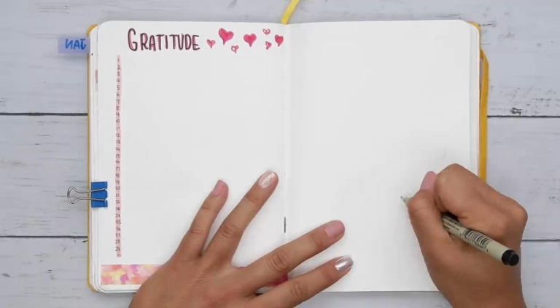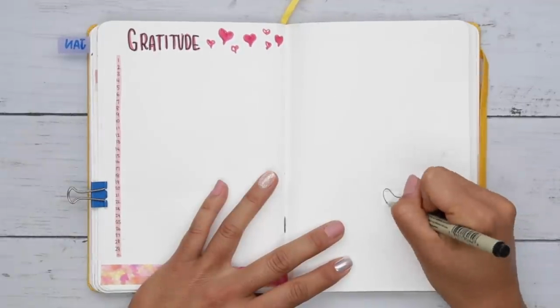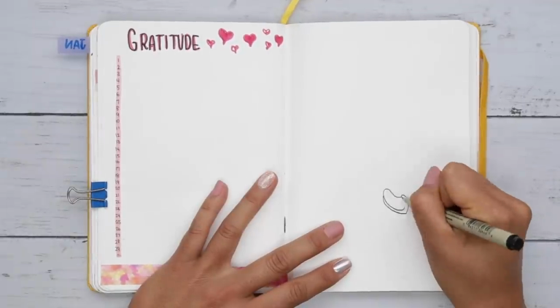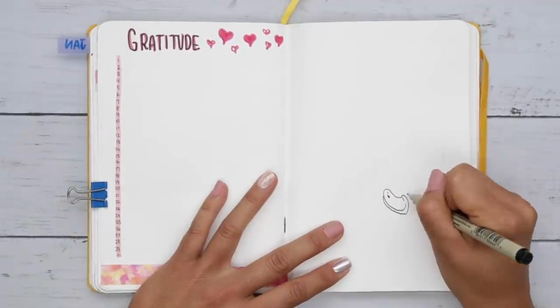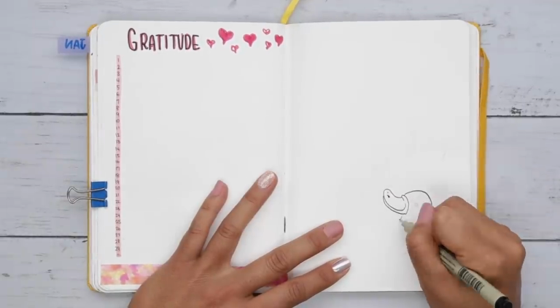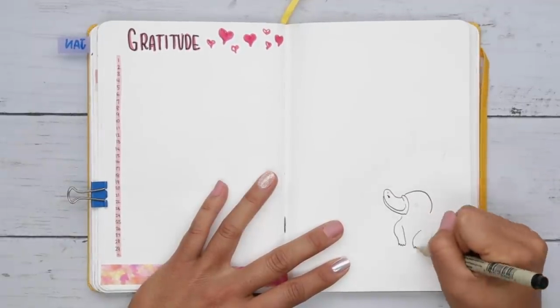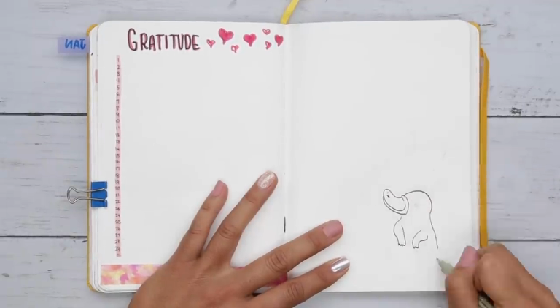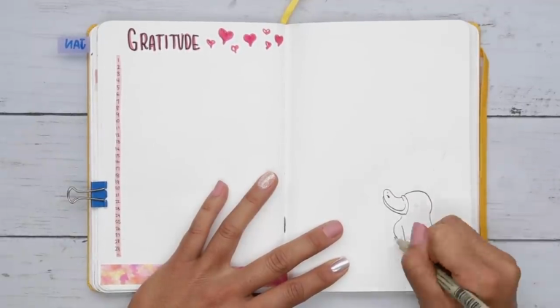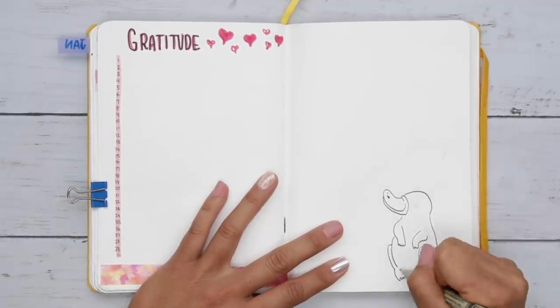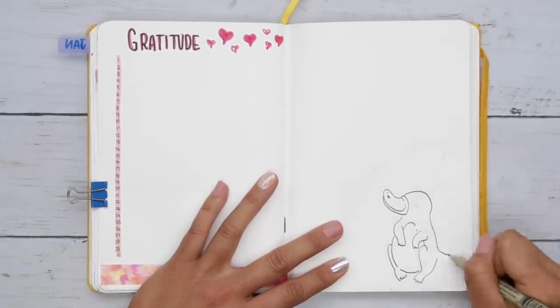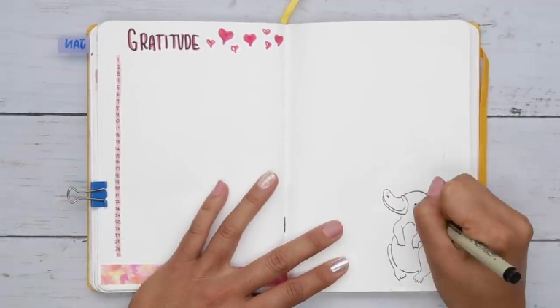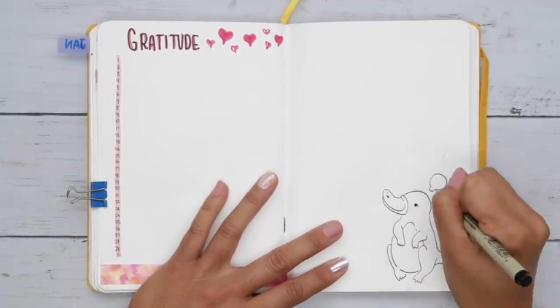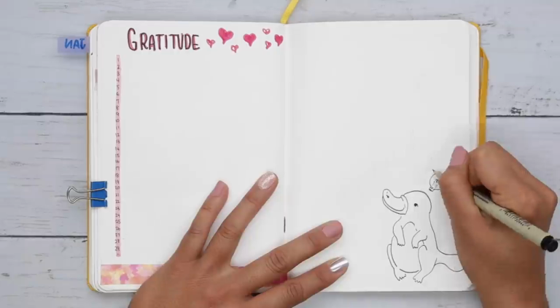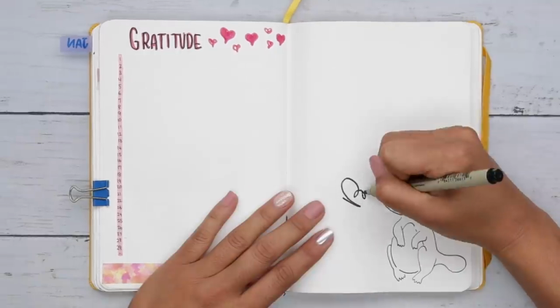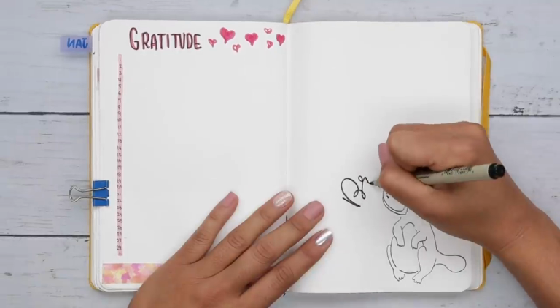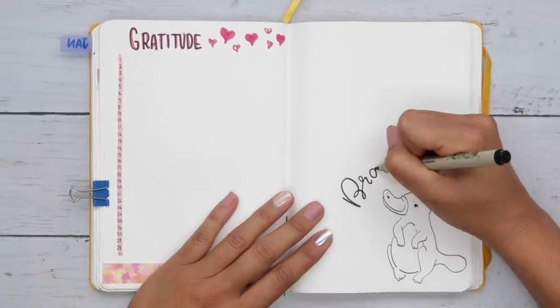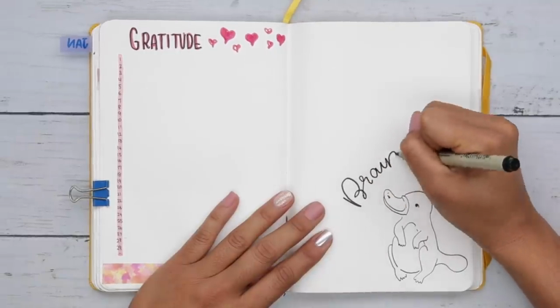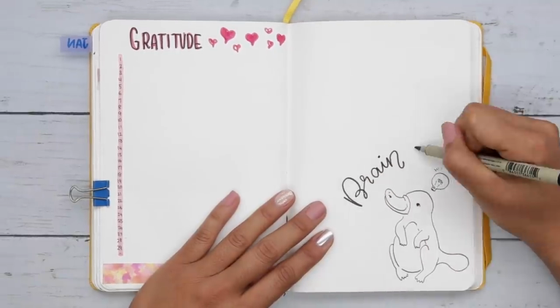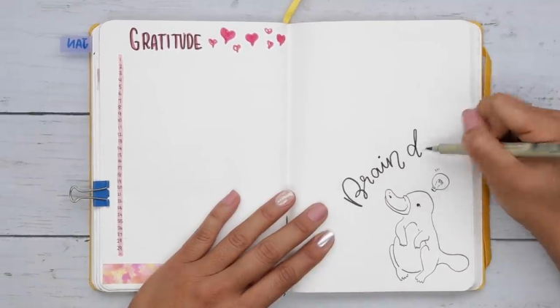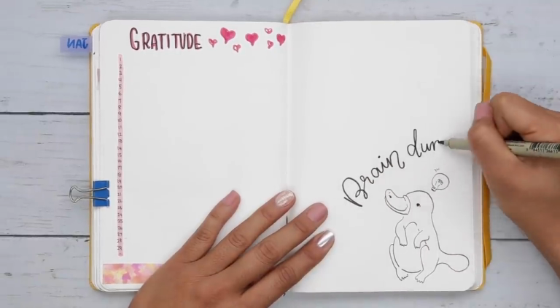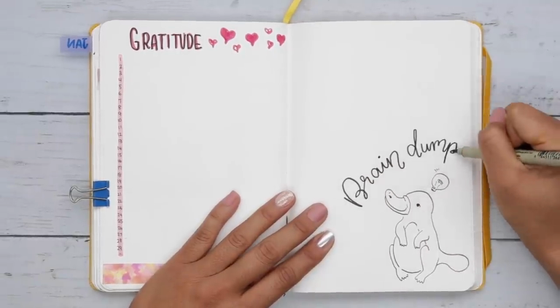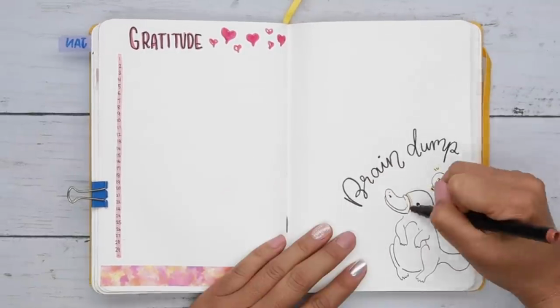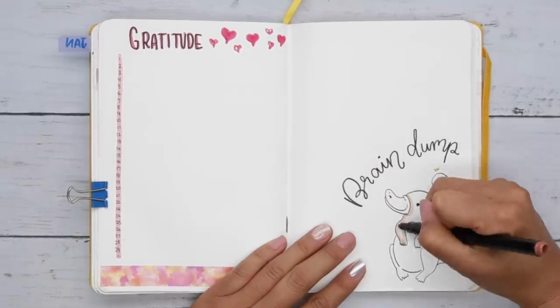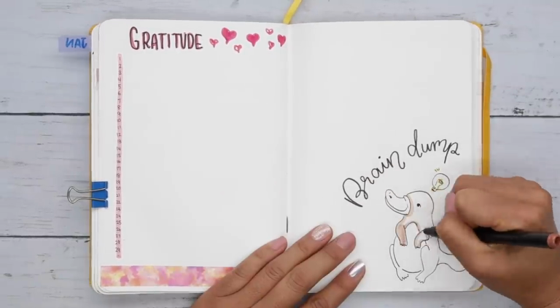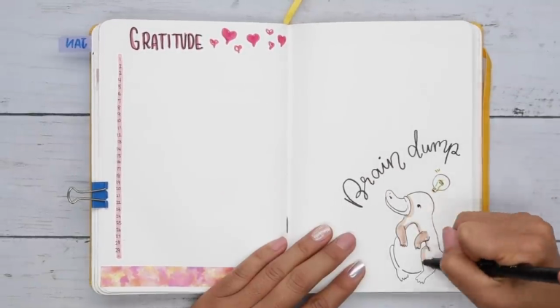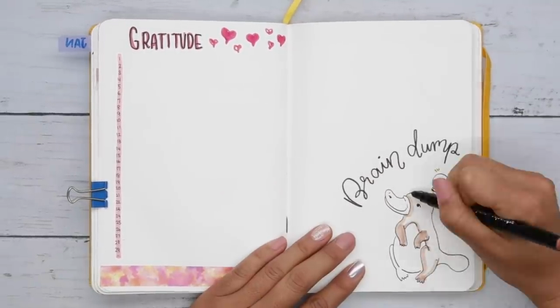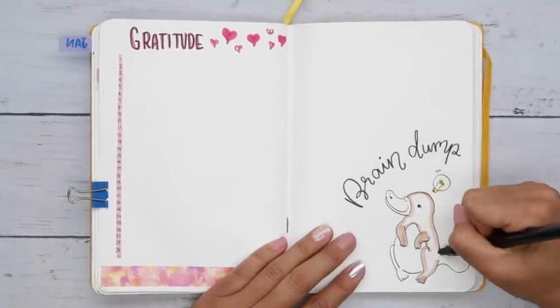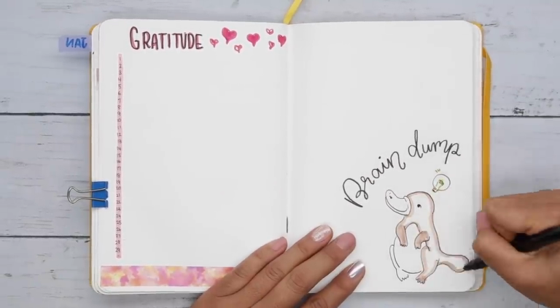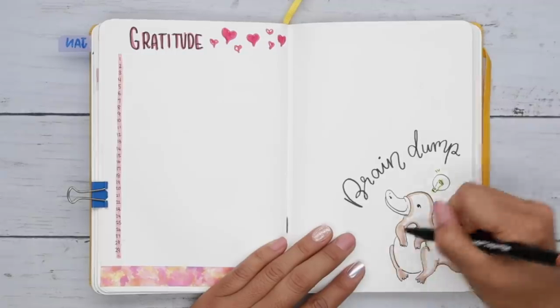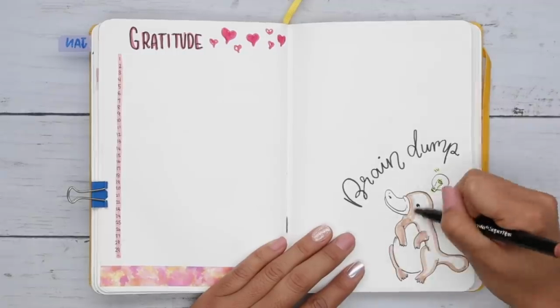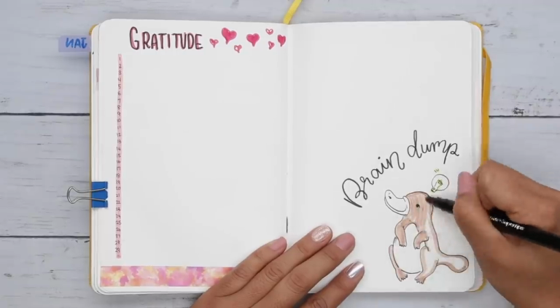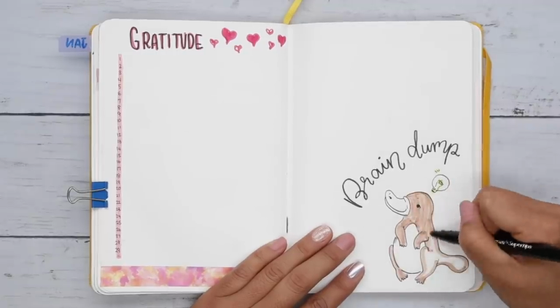On the other side of this page is a brain dump page. This is going to be where I can just write, draw, add photos — anything. And I think the platypus agrees.